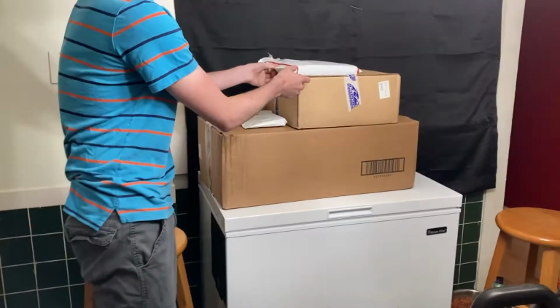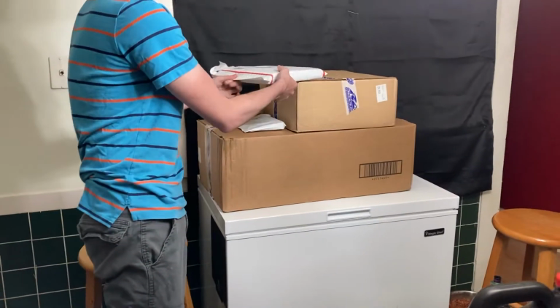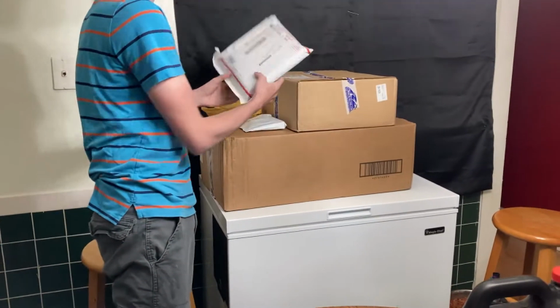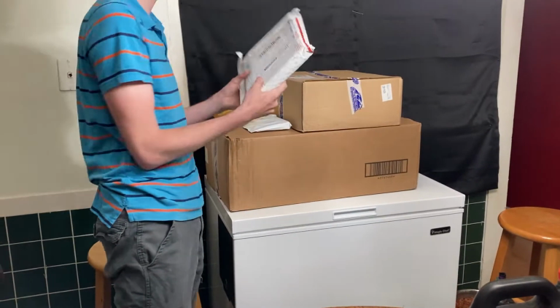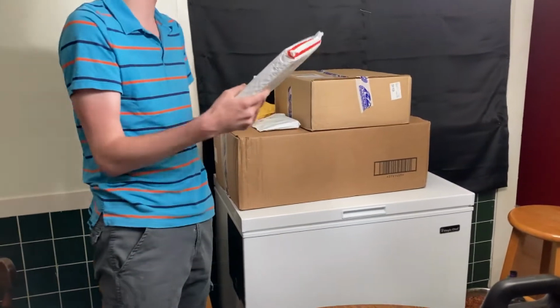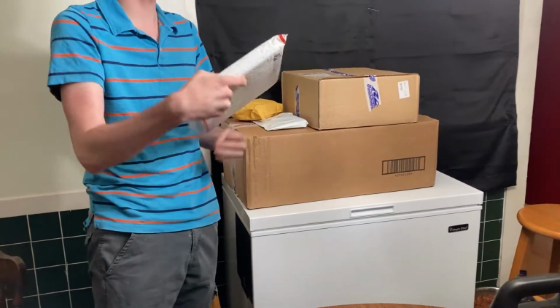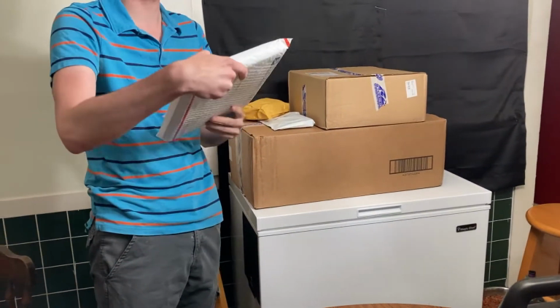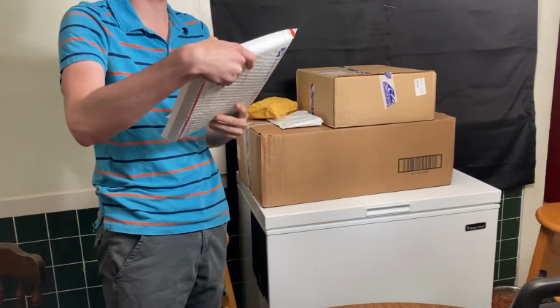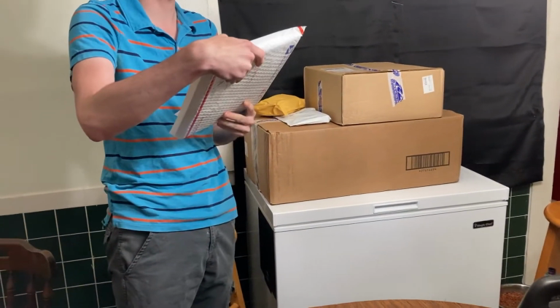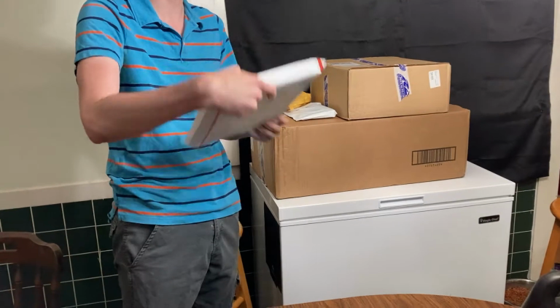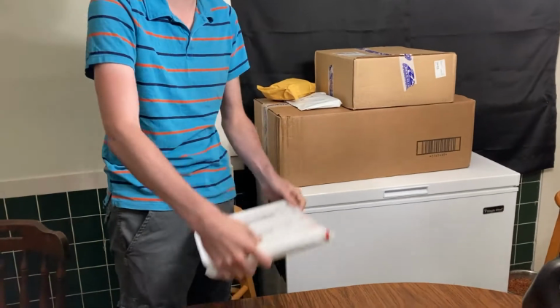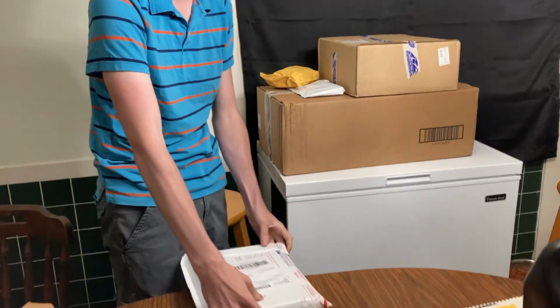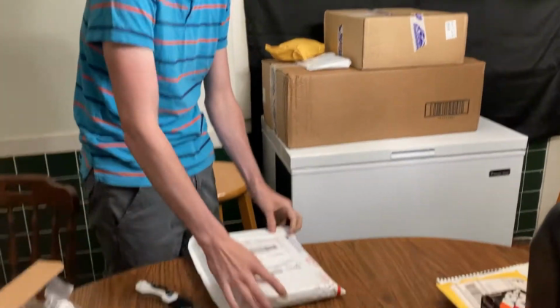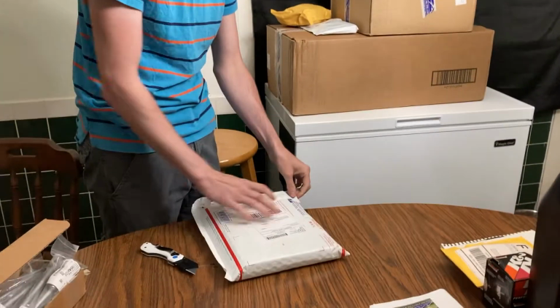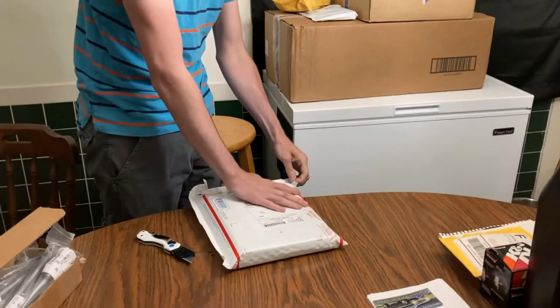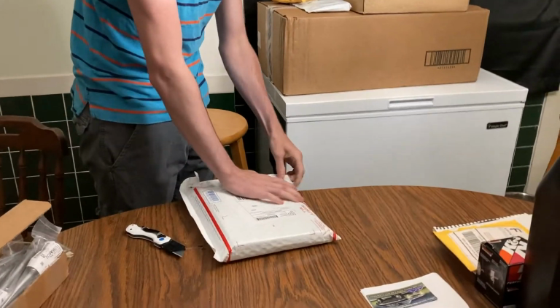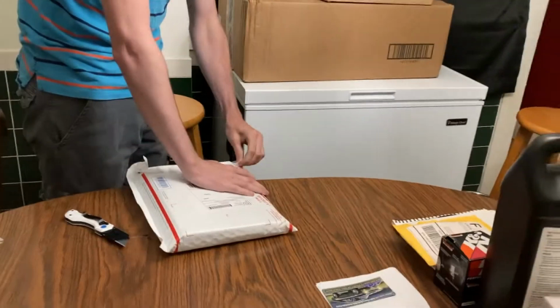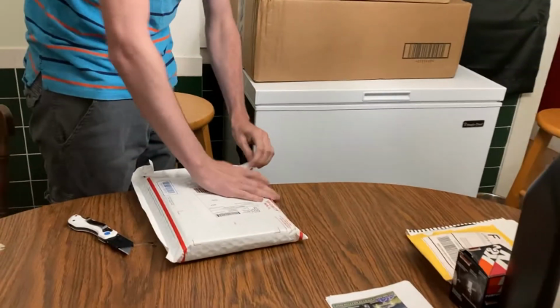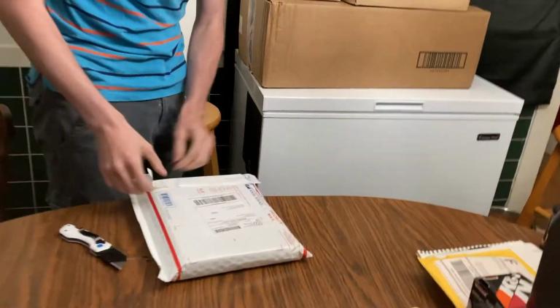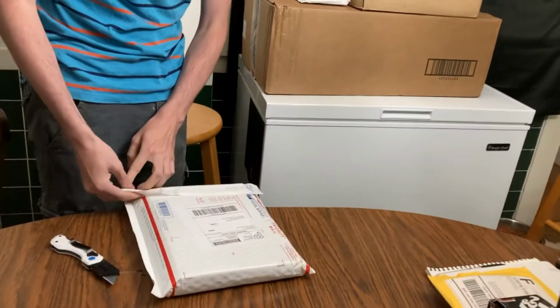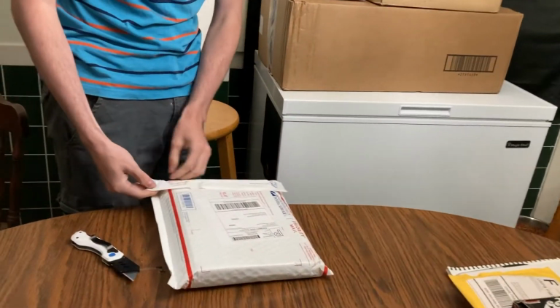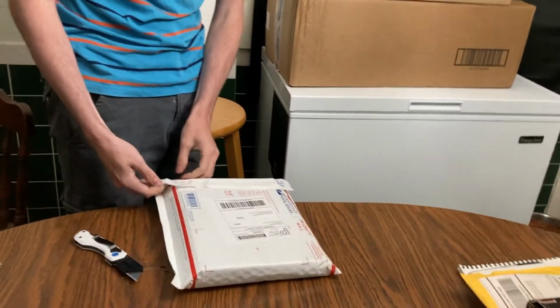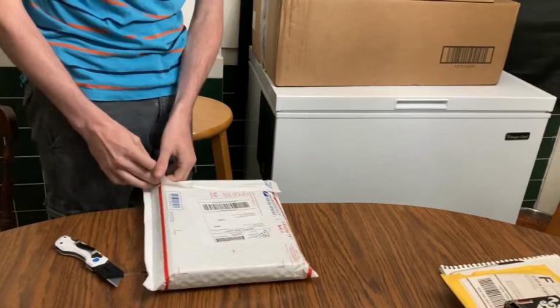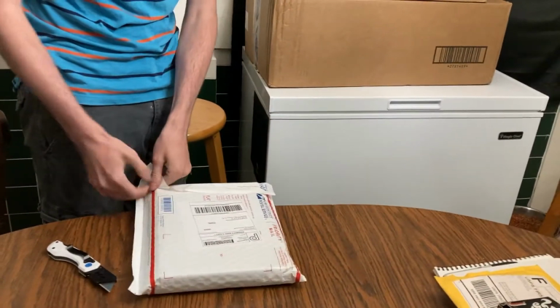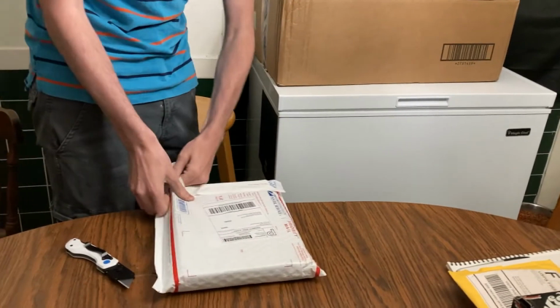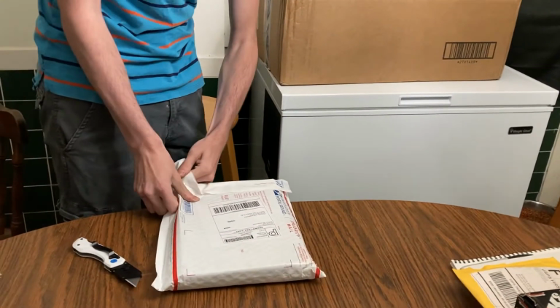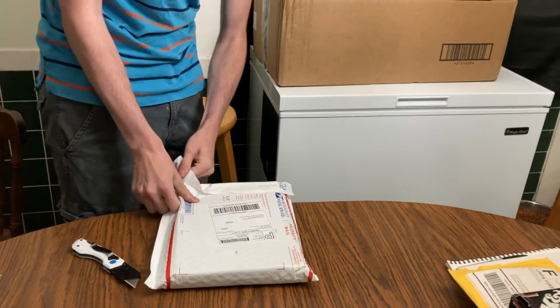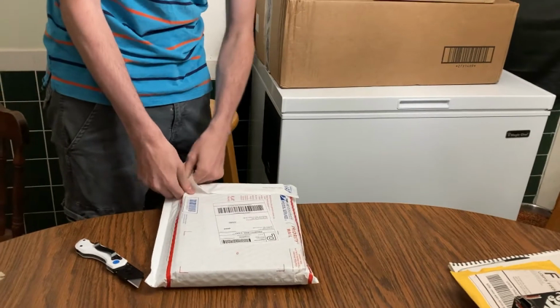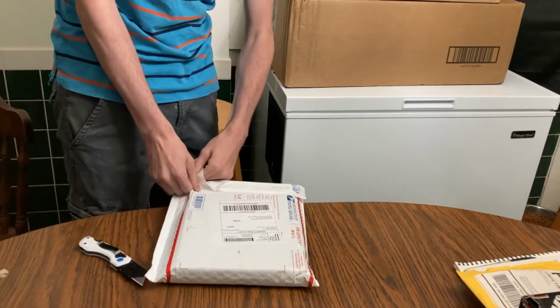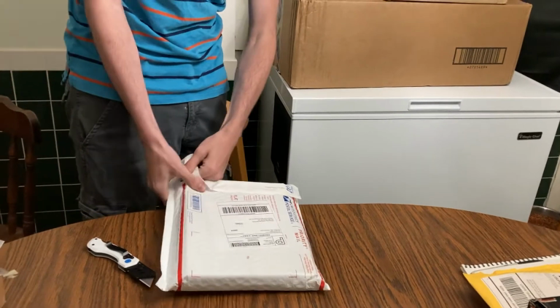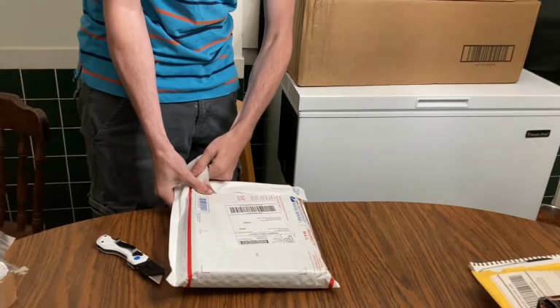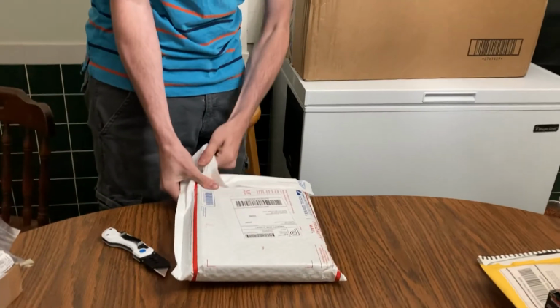This must be the head gaskets — yeah, Six Star. I was thinking the head gaskets were going to come in a long box or package, but here they are.